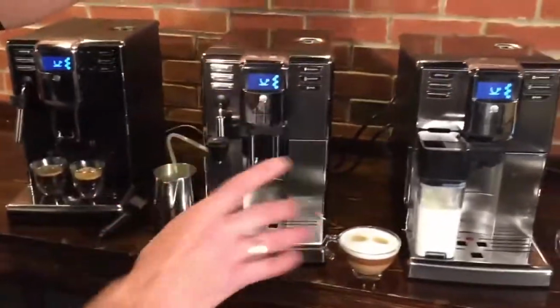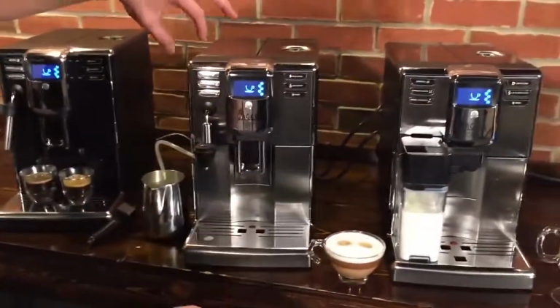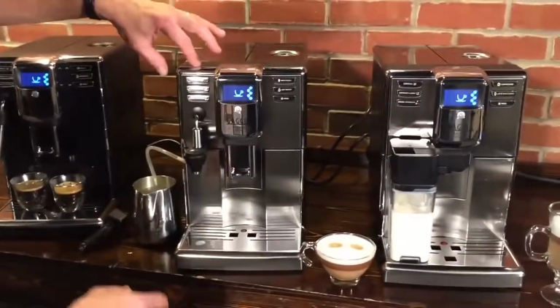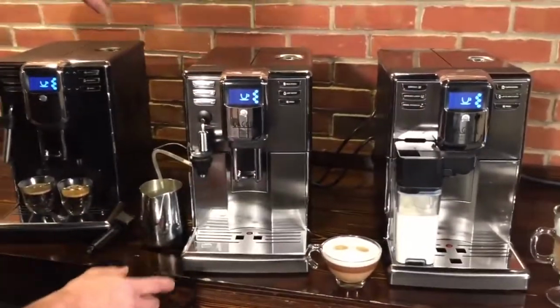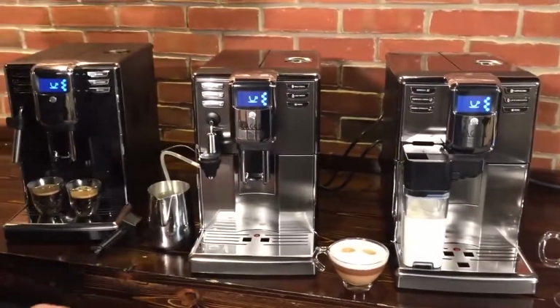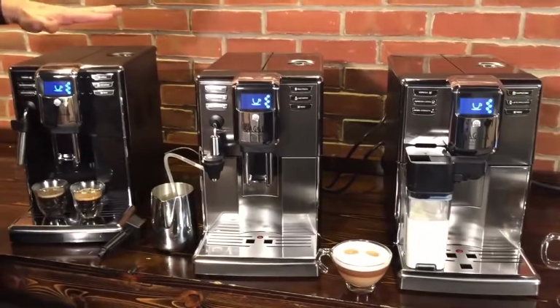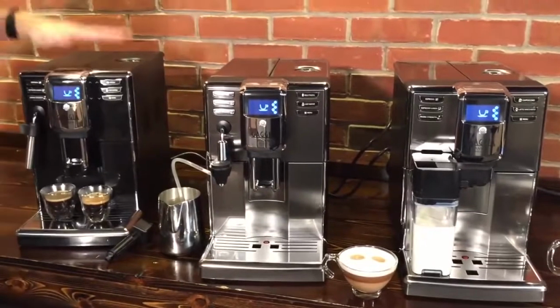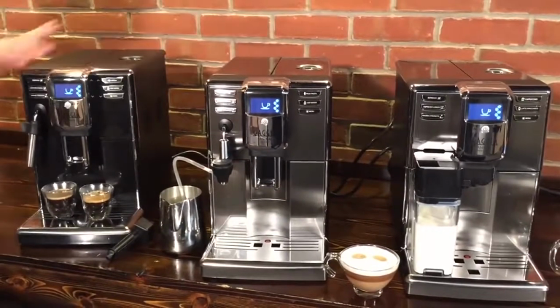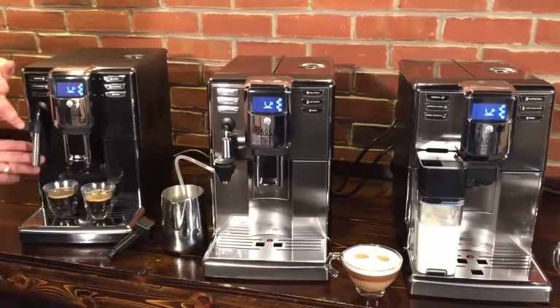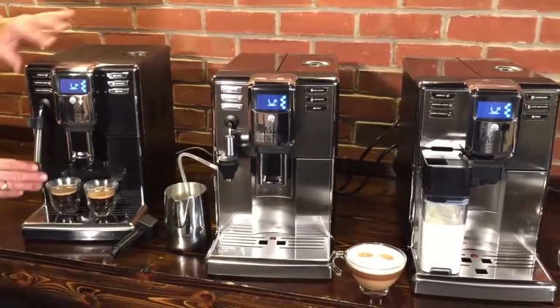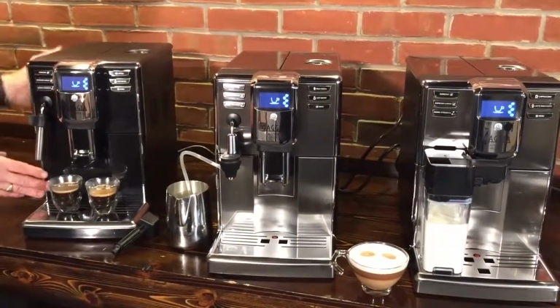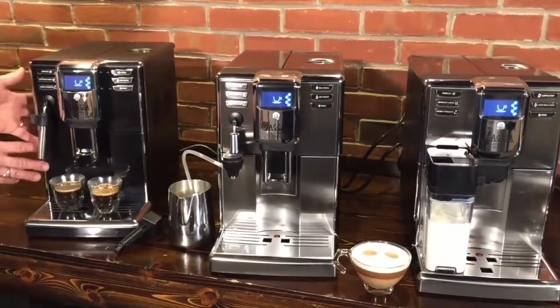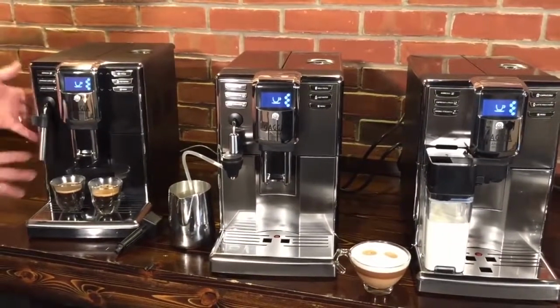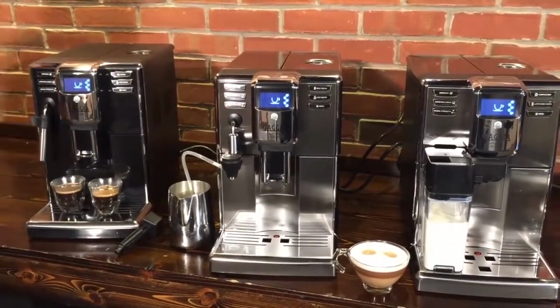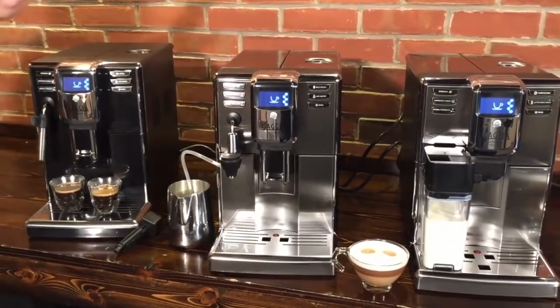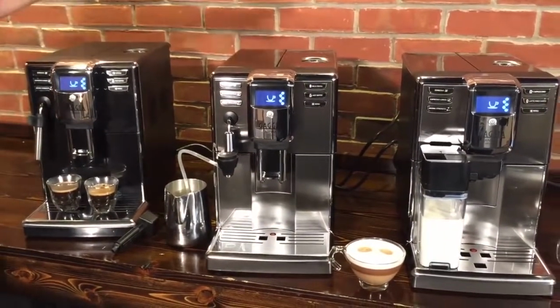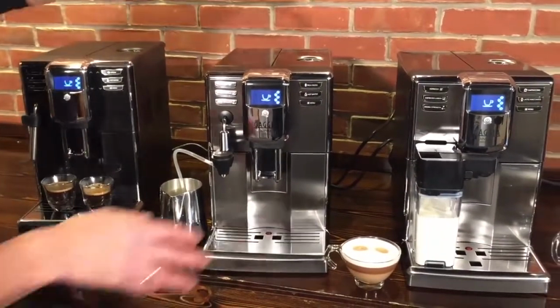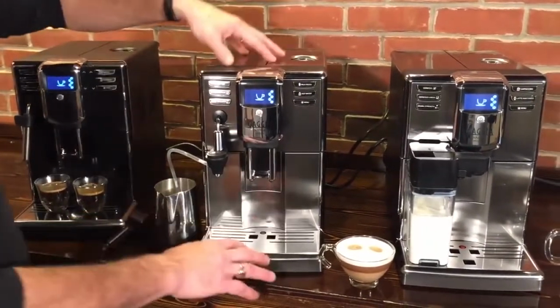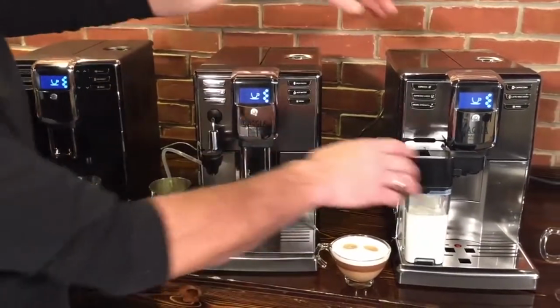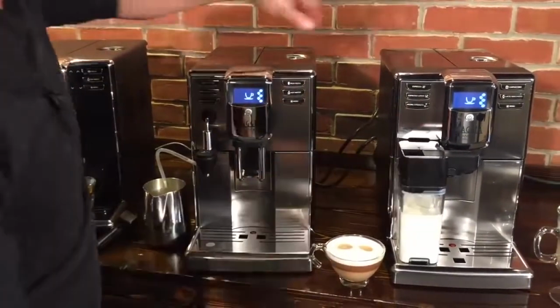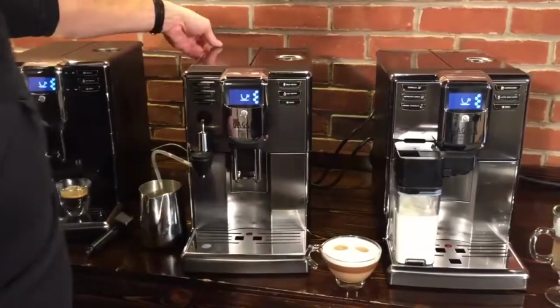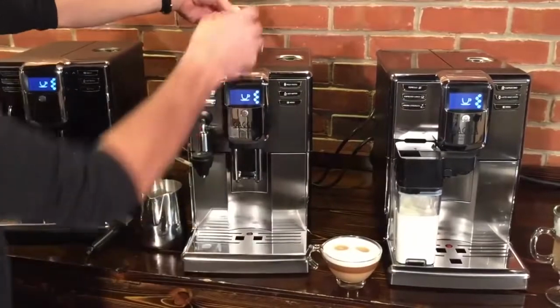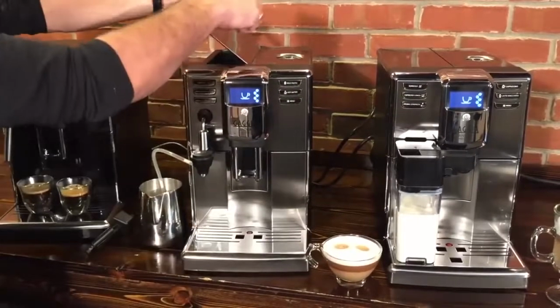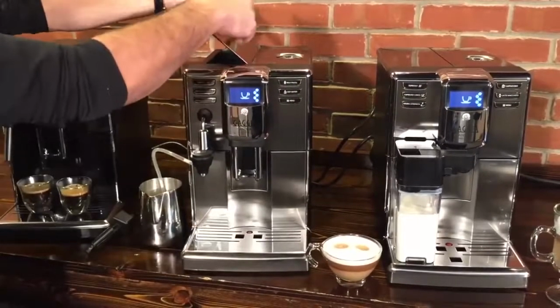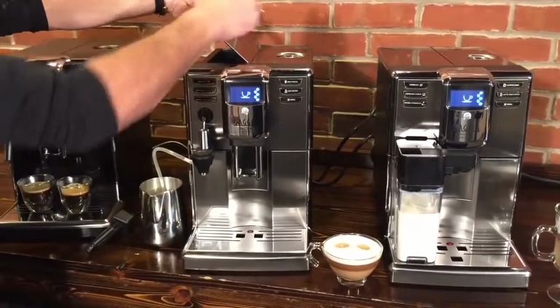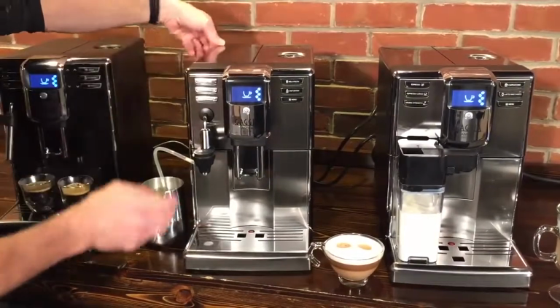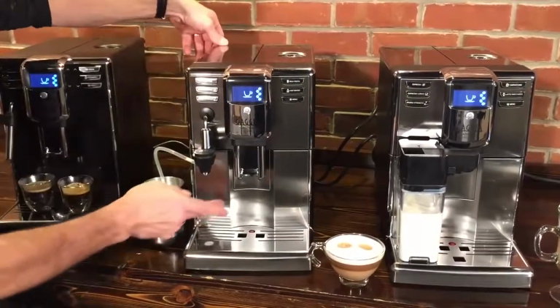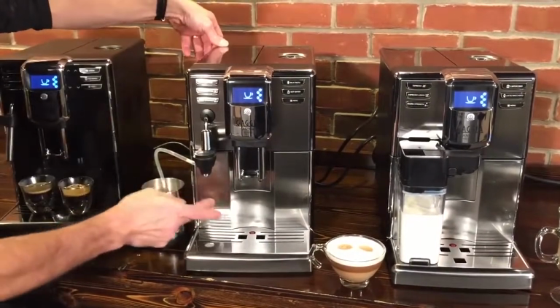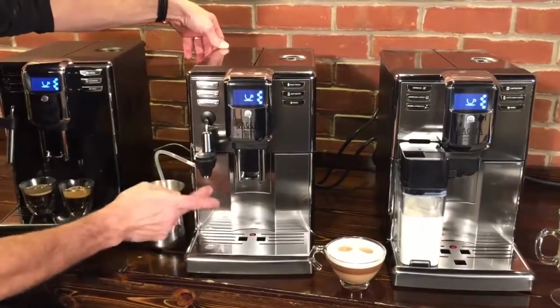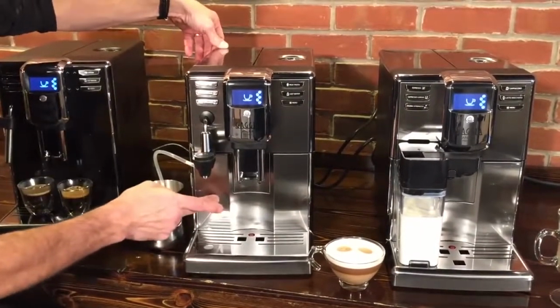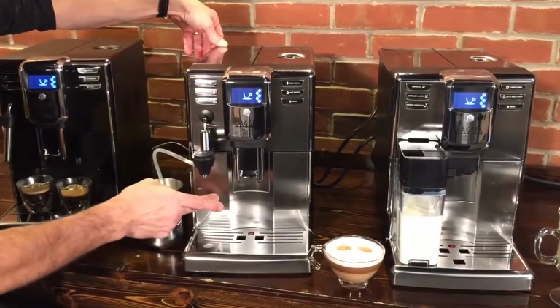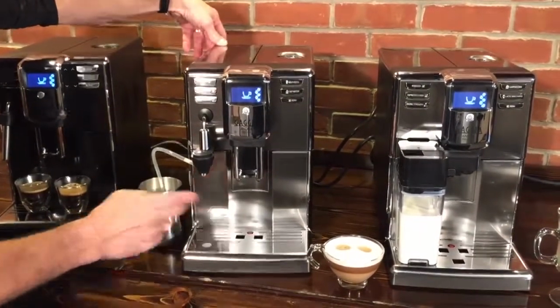Also worth noting: the base Anima is all-plastic construction on the exterior, while the Deluxe and Prestige add stainless steel accents on the top and front.